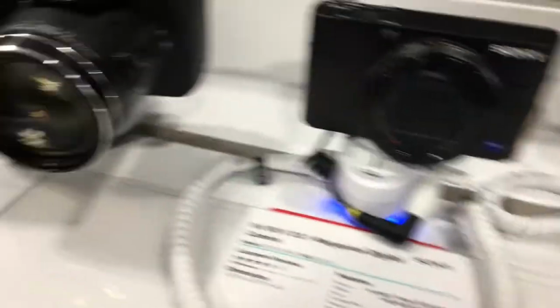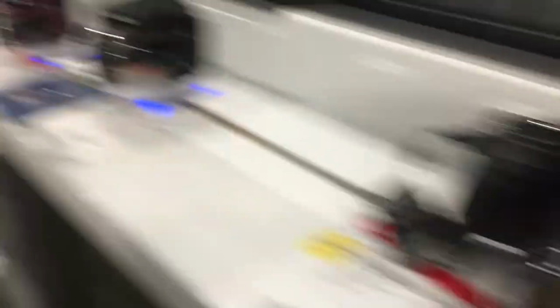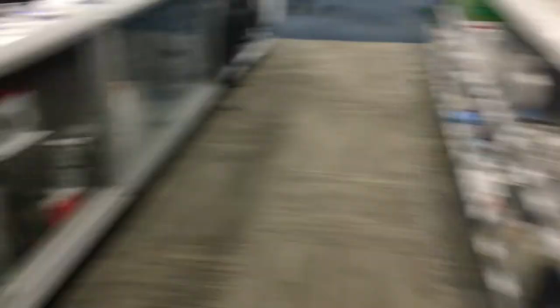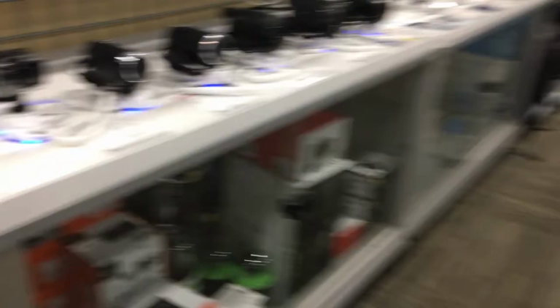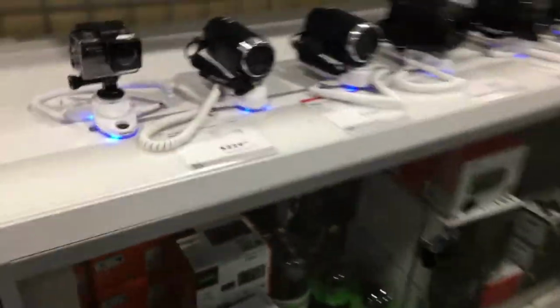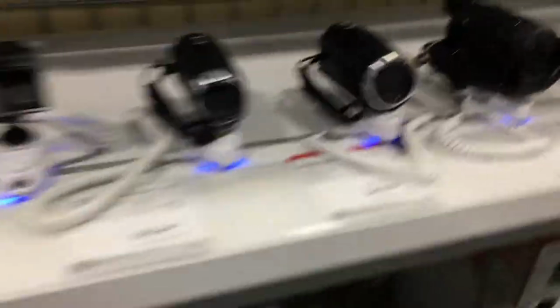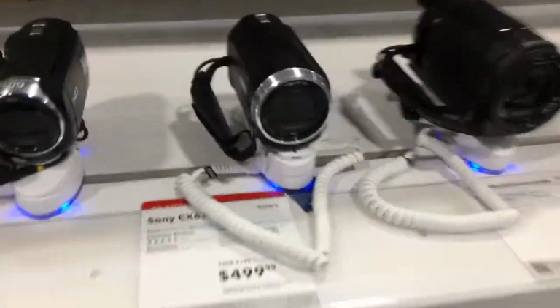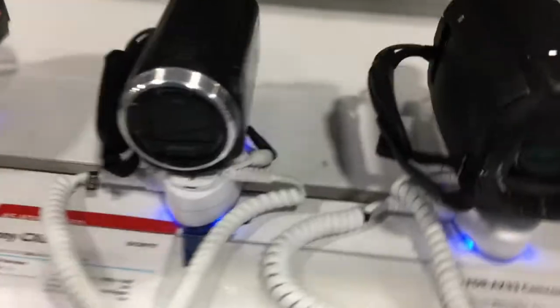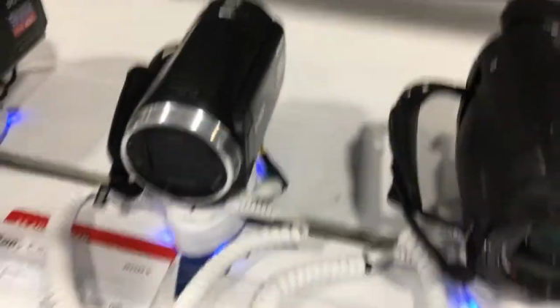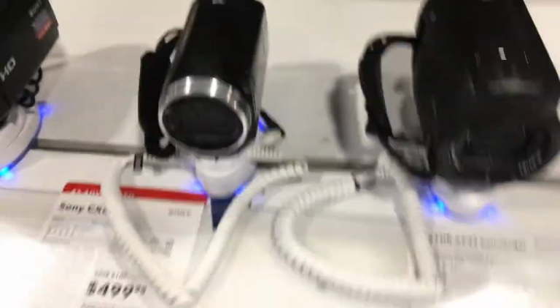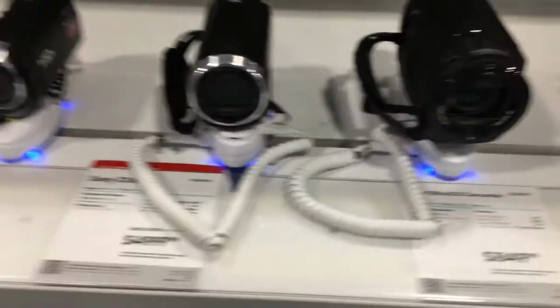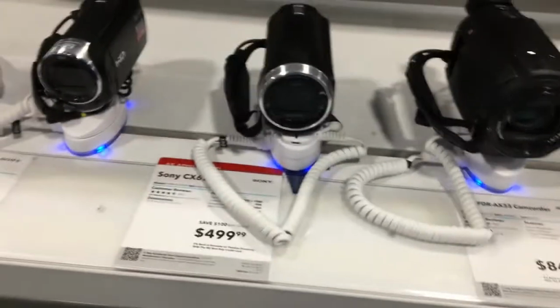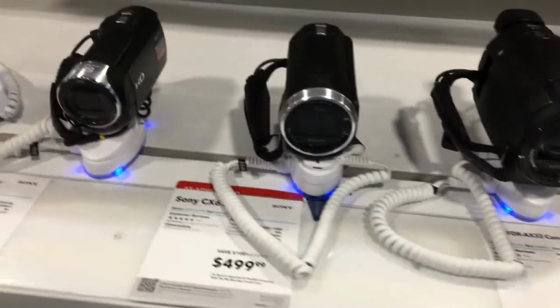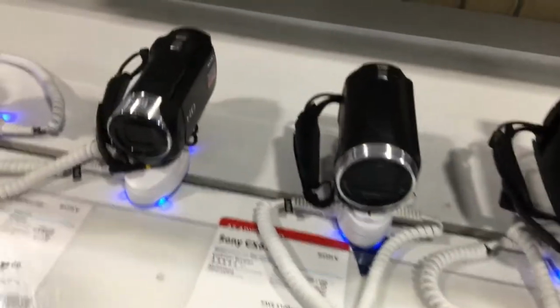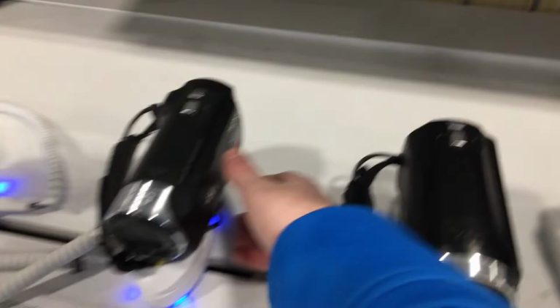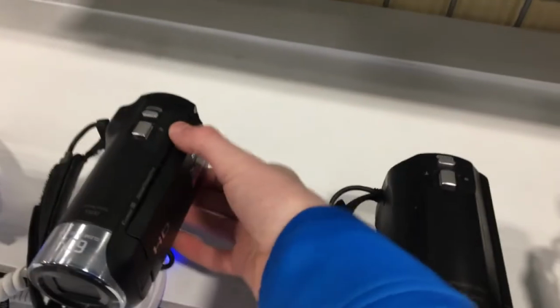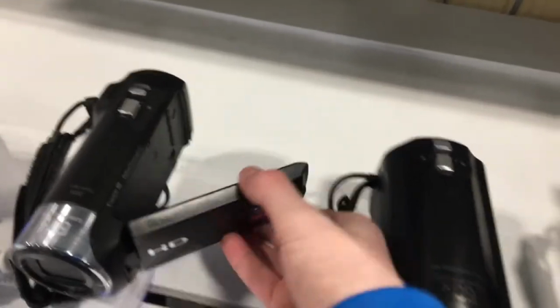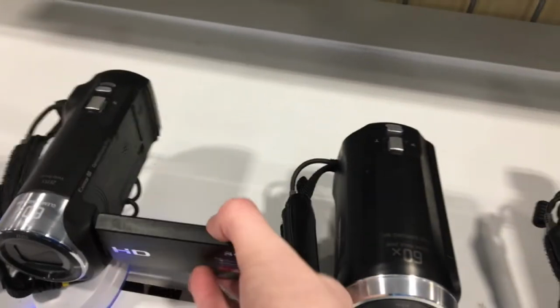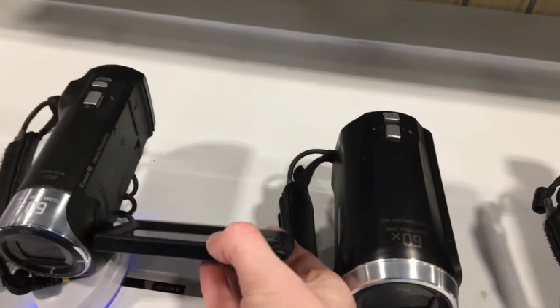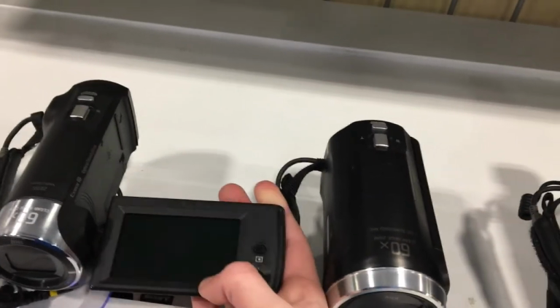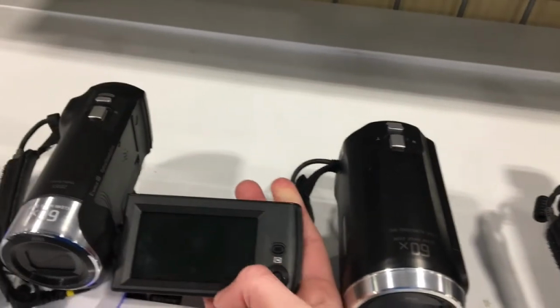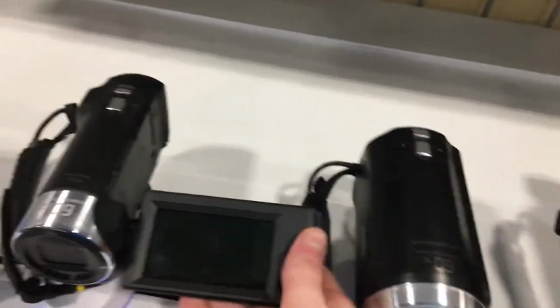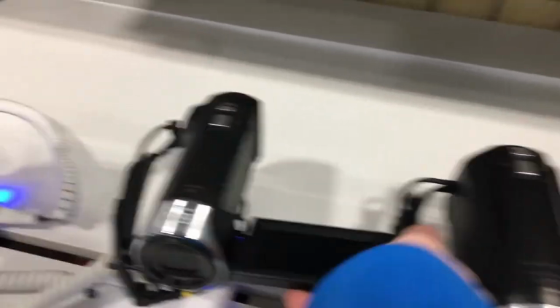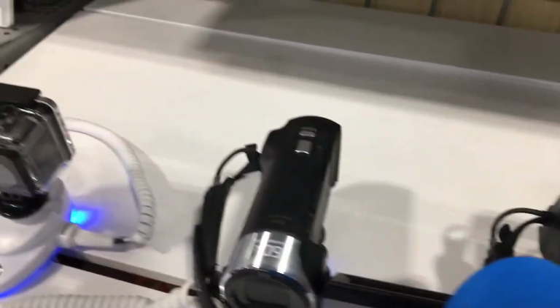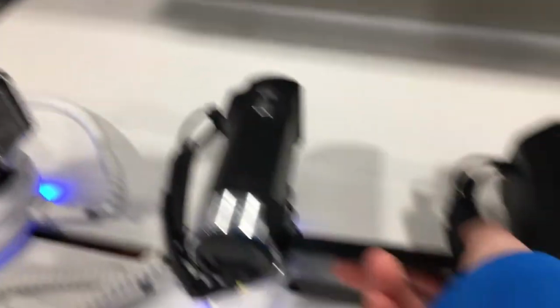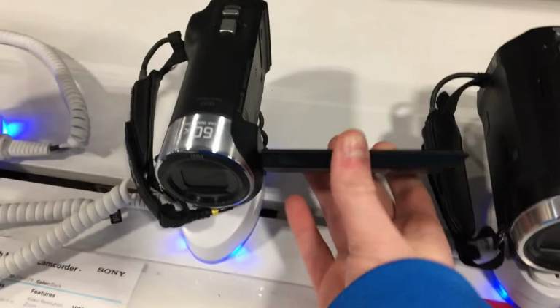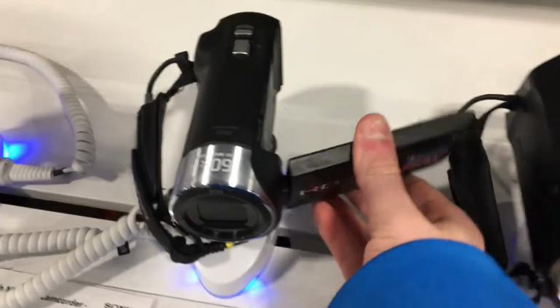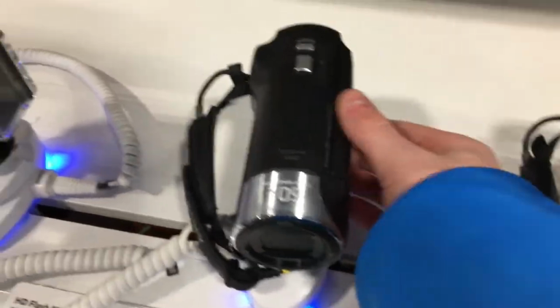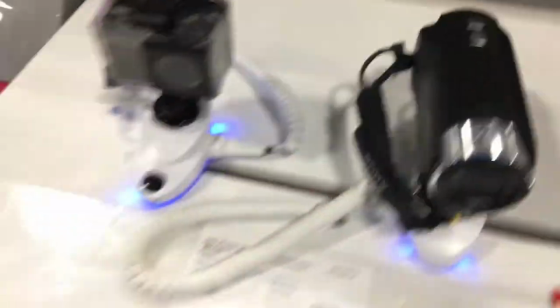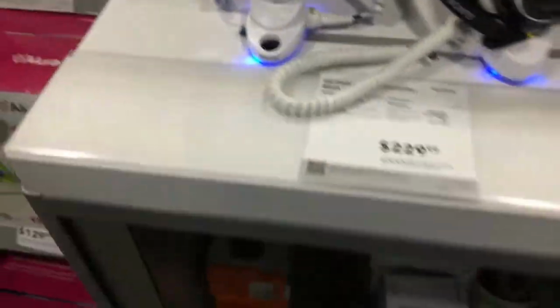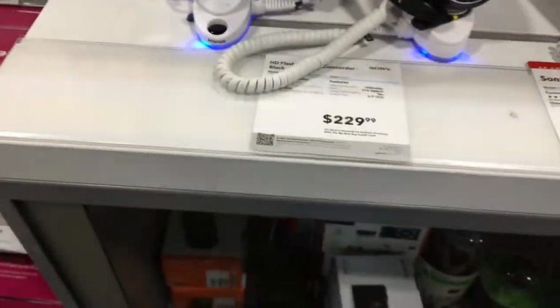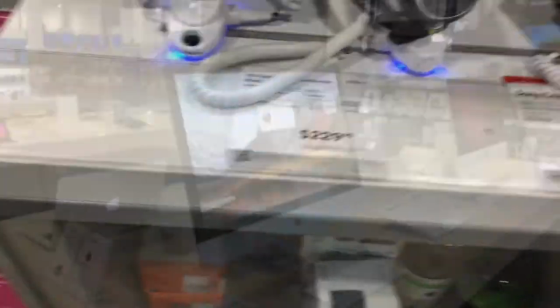The cameras that I'm really focused on getting are these — they're handycams and I do like the feel of them. They feel great in the hand and something I like is that they have a flip-out screen so I can use it as a viewfinder while I'm recording. These are definitely the things I want to buy.